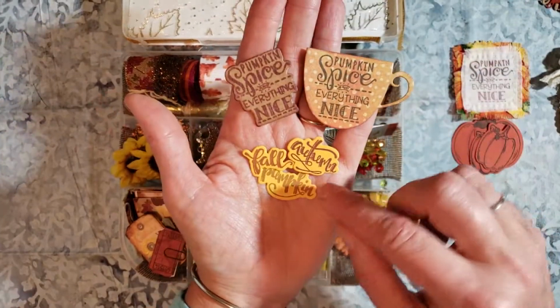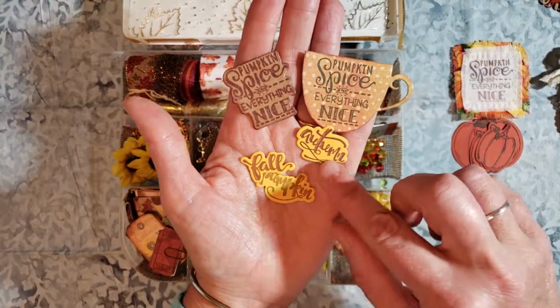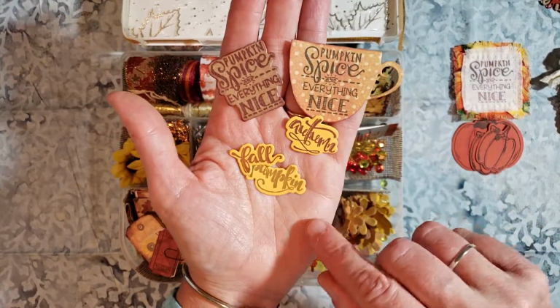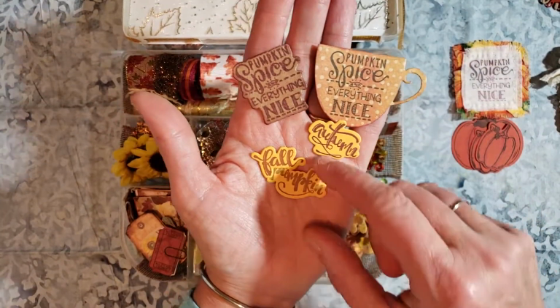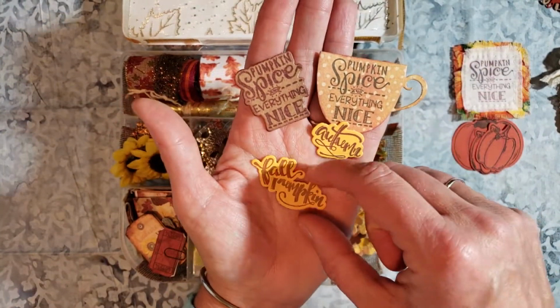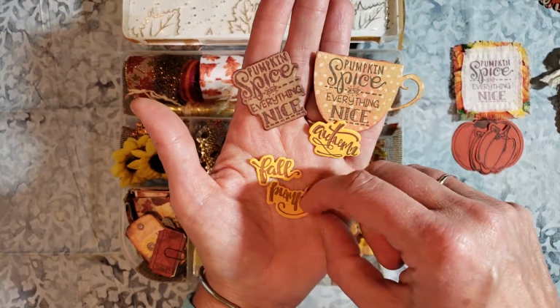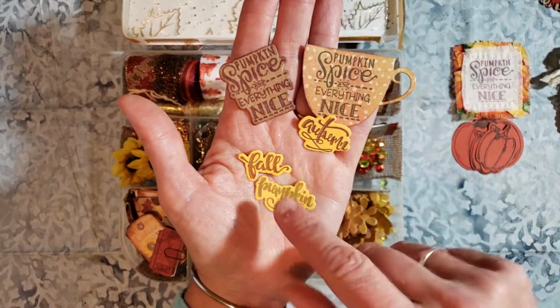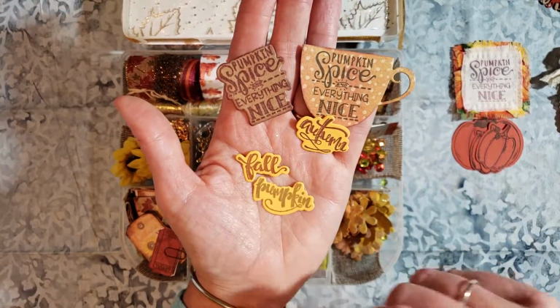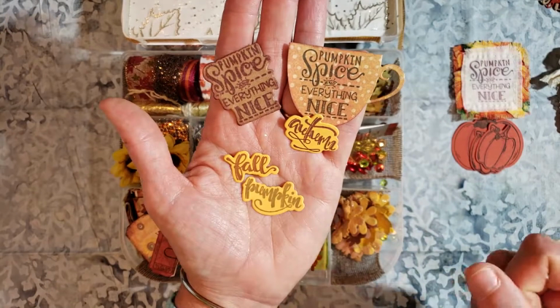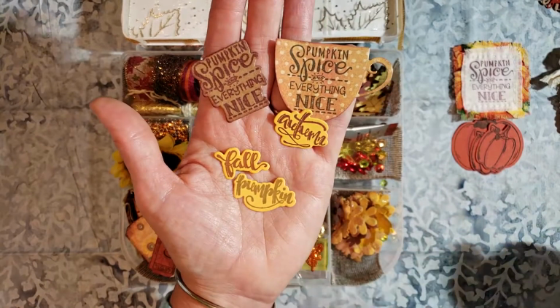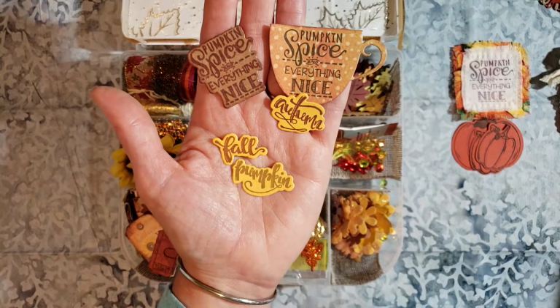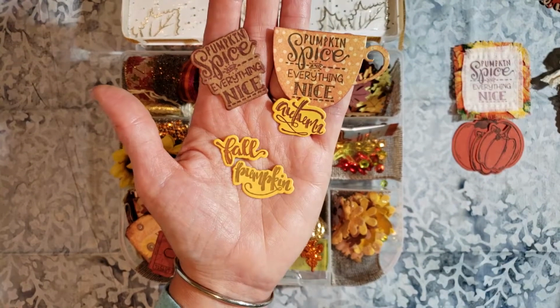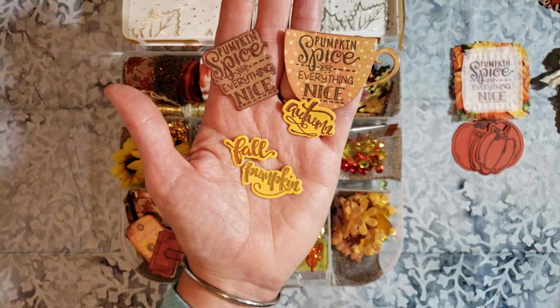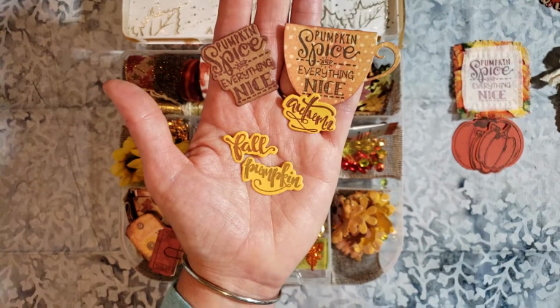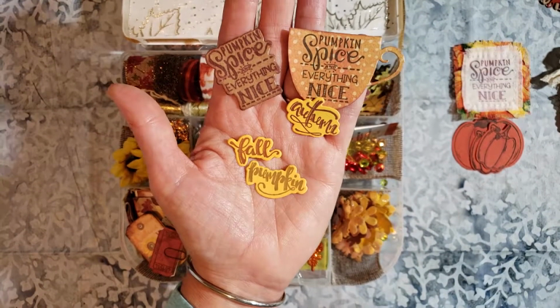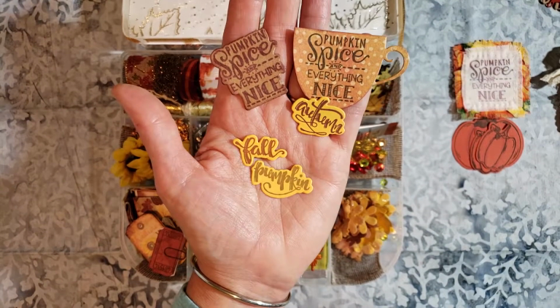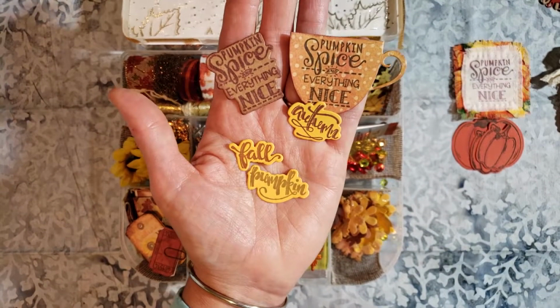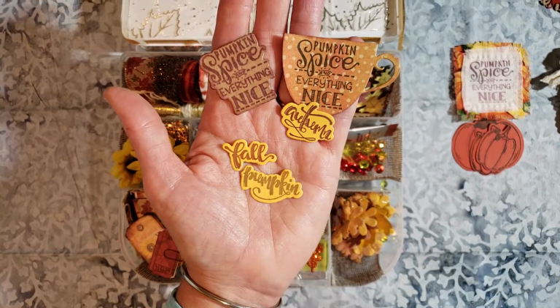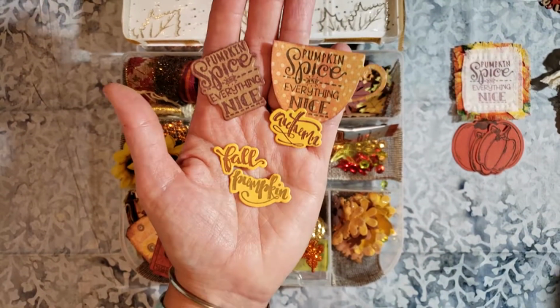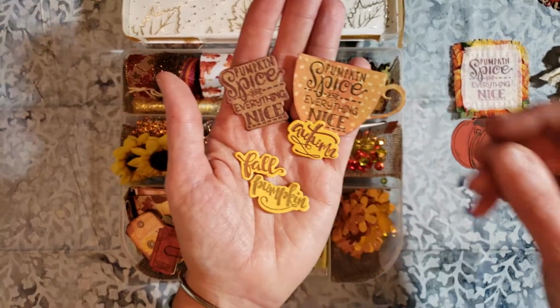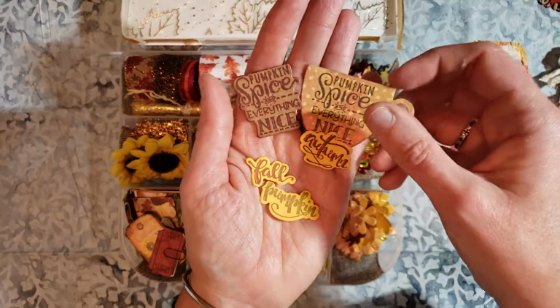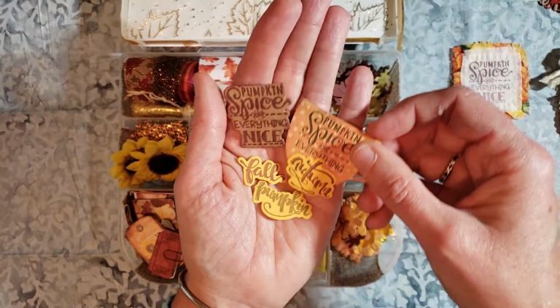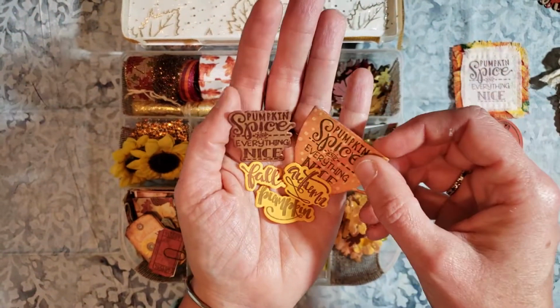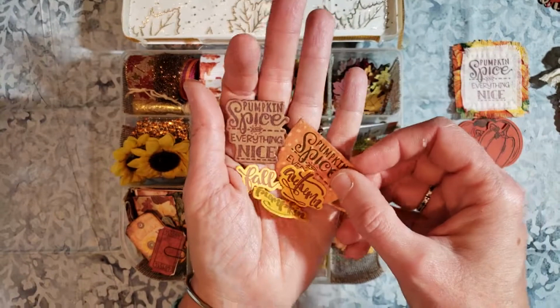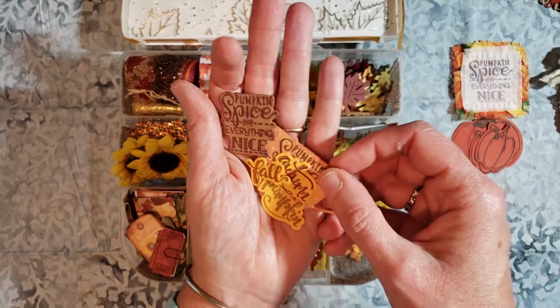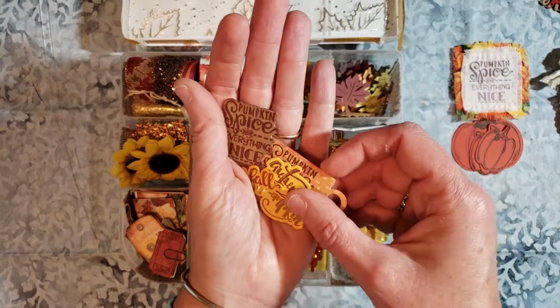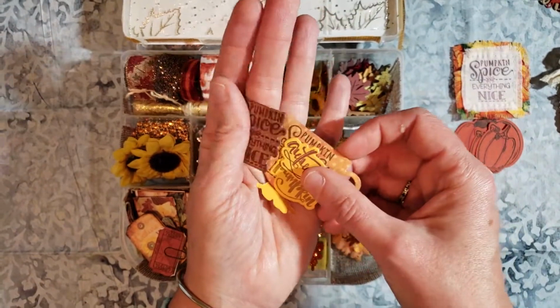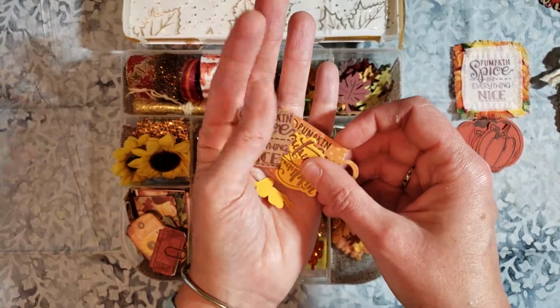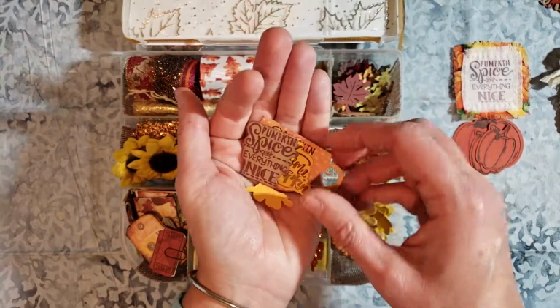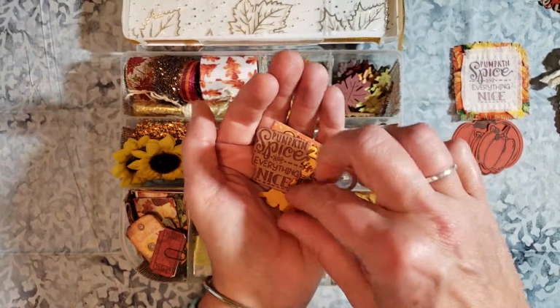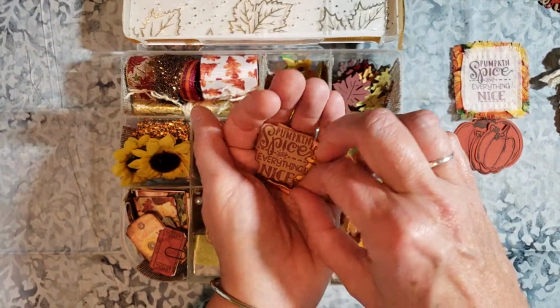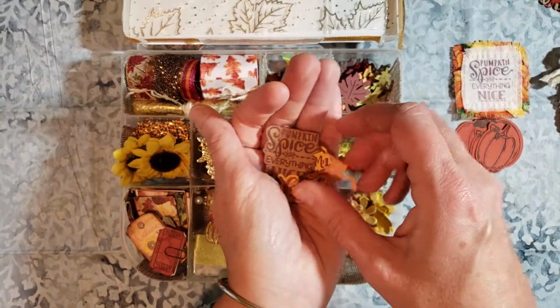This says autumn, this says pumpkin, and that says fall. There was actually another word — harvest — that I didn't use for some reason. I don't know why I didn't do that, but anyway, there is harvest also.